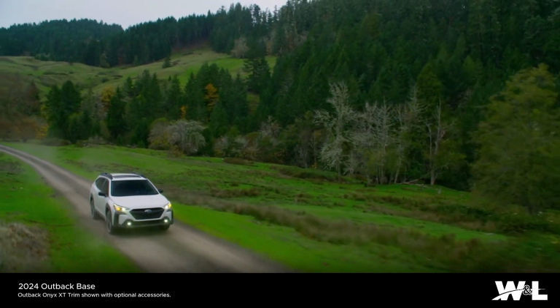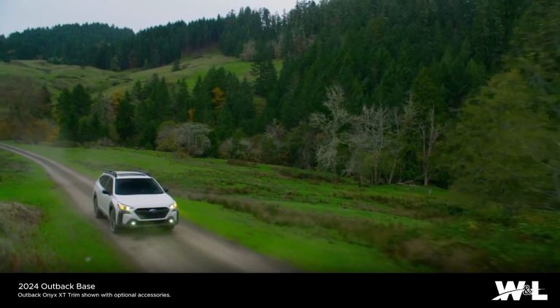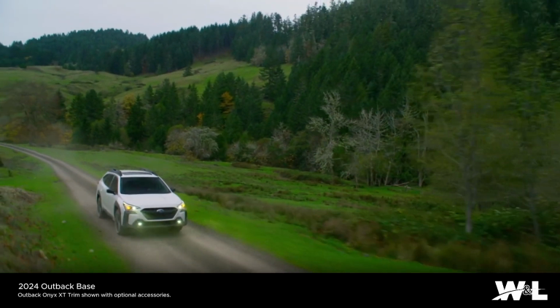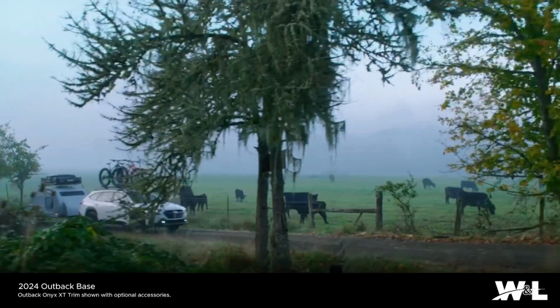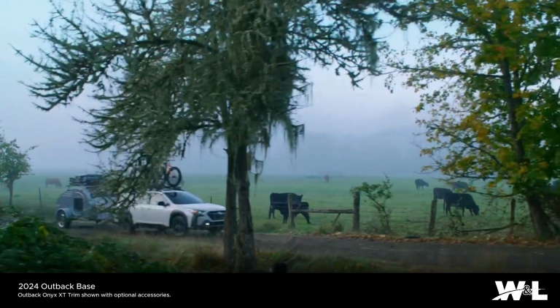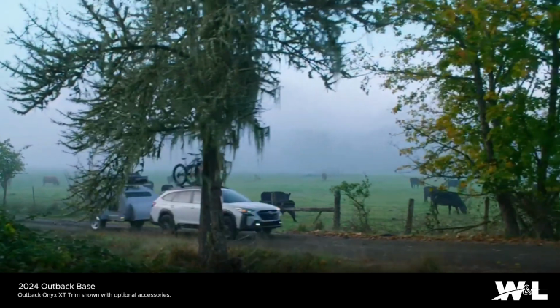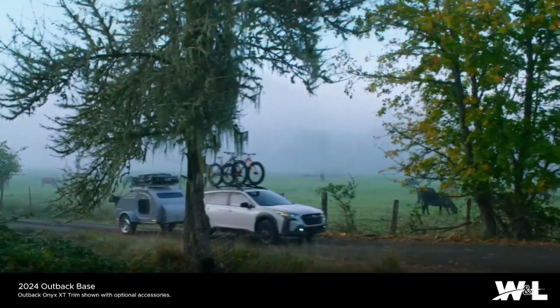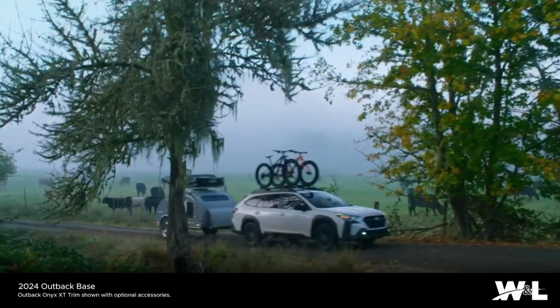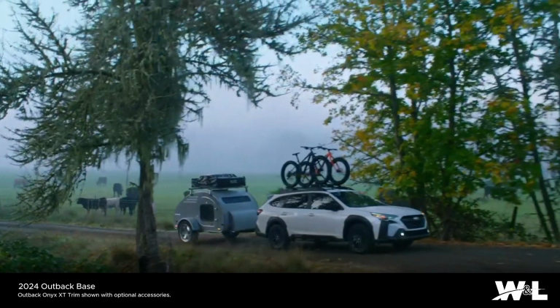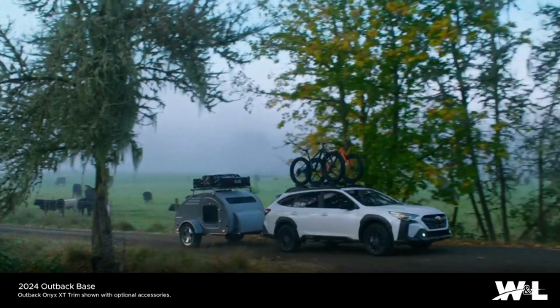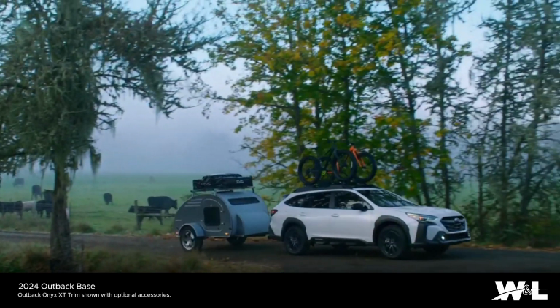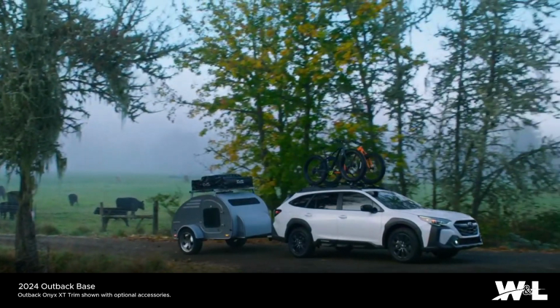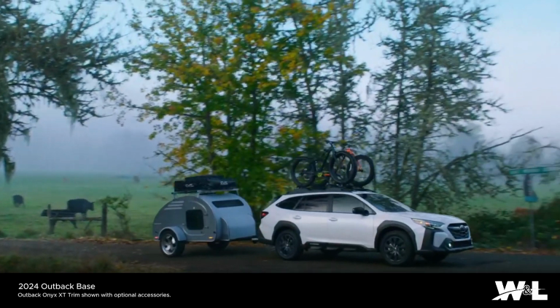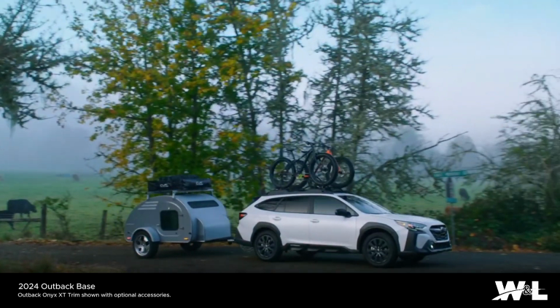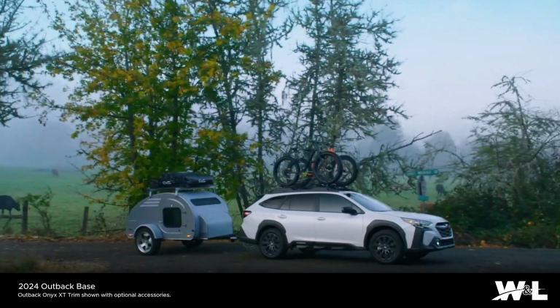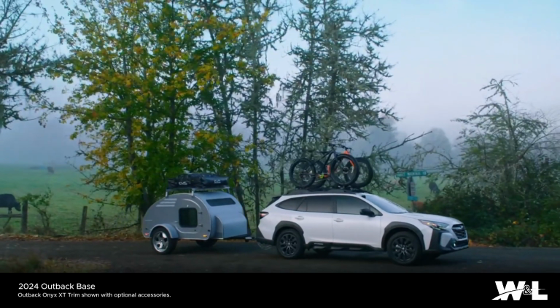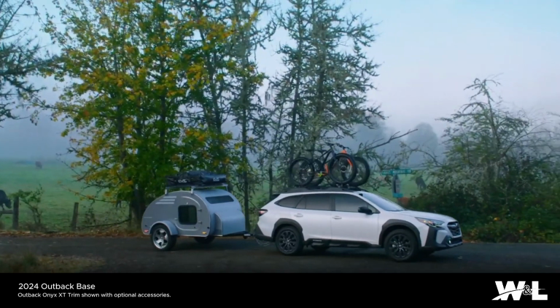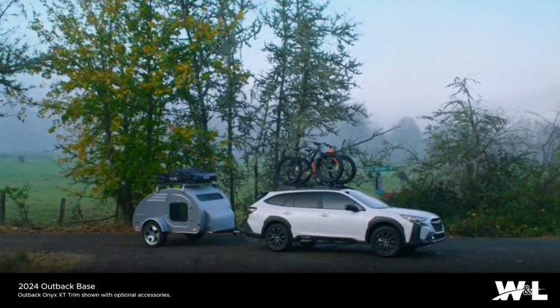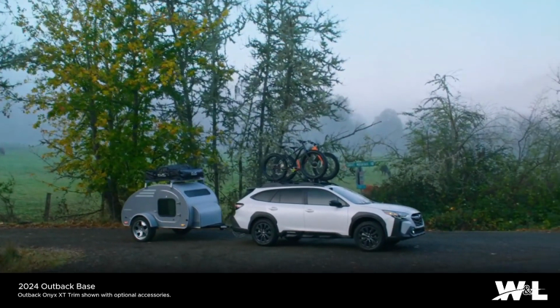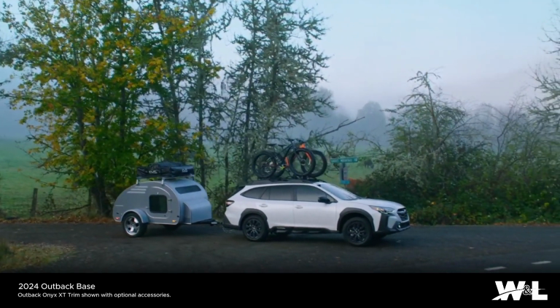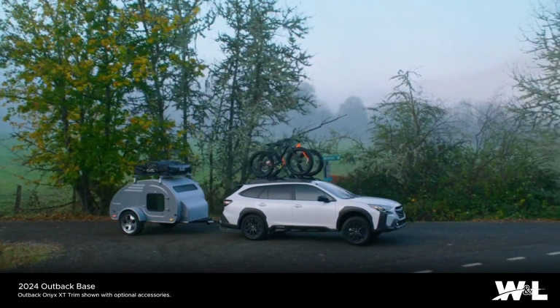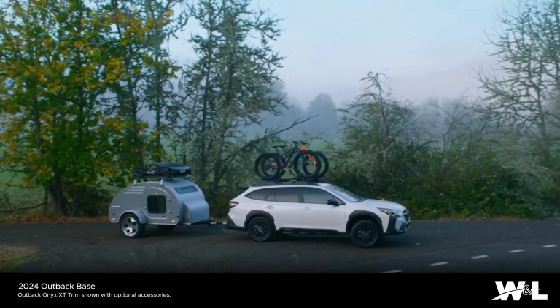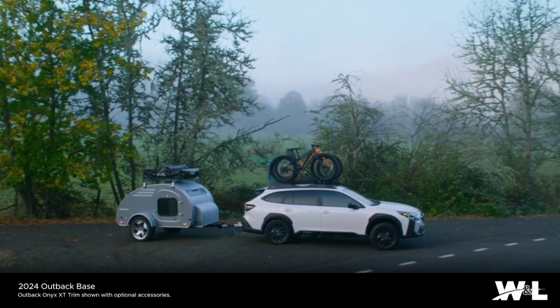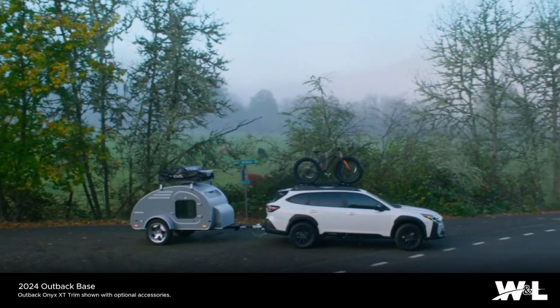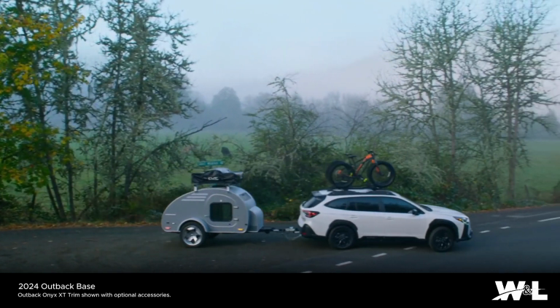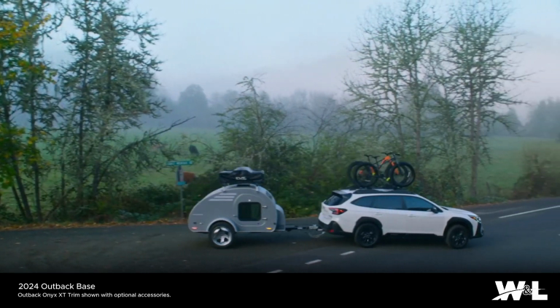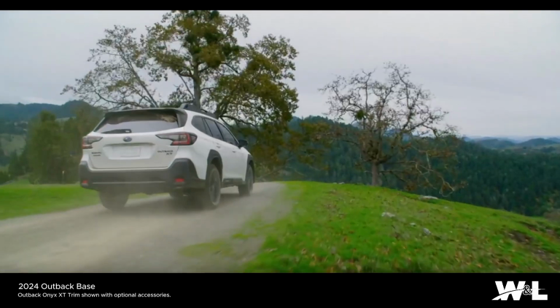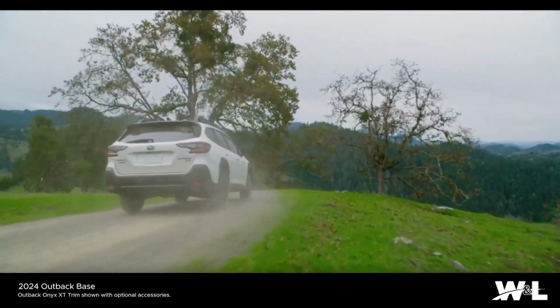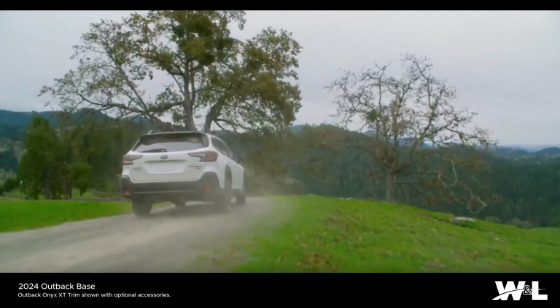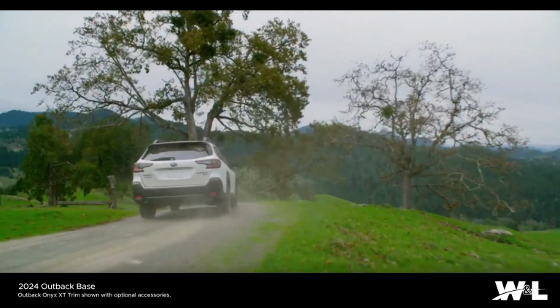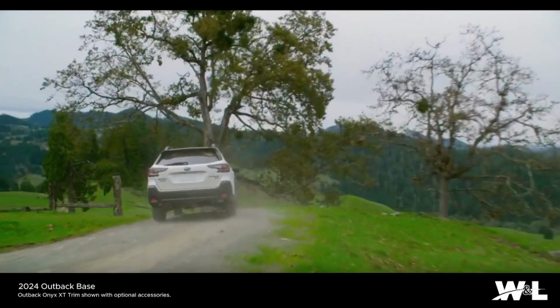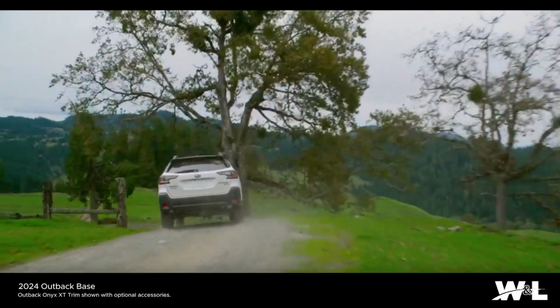With standard Subaru symmetrical all-wheel drive, 8.7 inches of ground clearance, and a 182-horsepower direct-injection Subaru boxer engine, the Outback is designed for peace of mind on long drives.